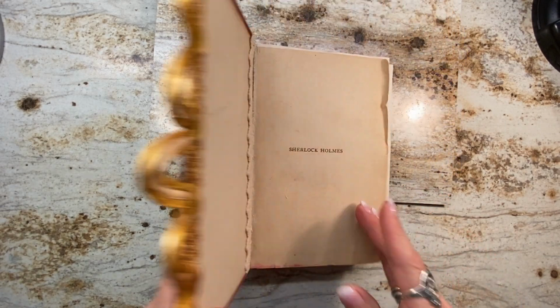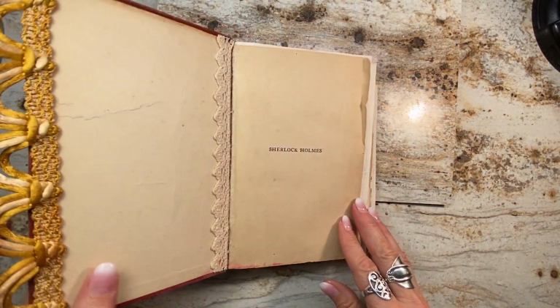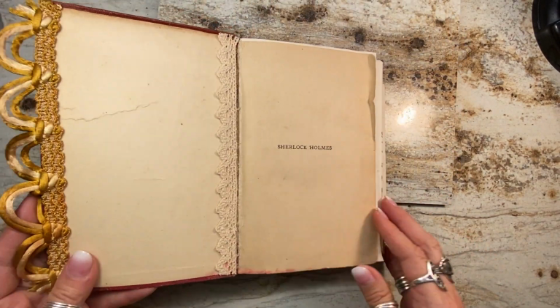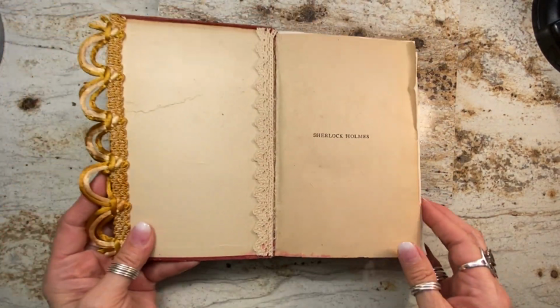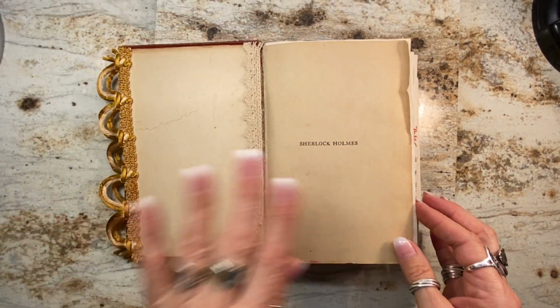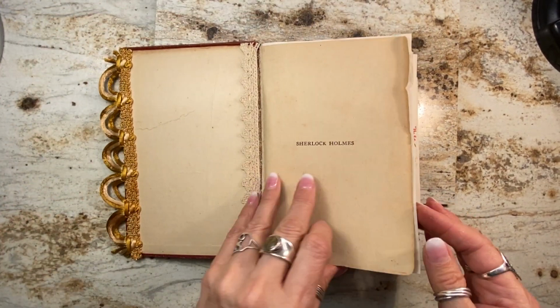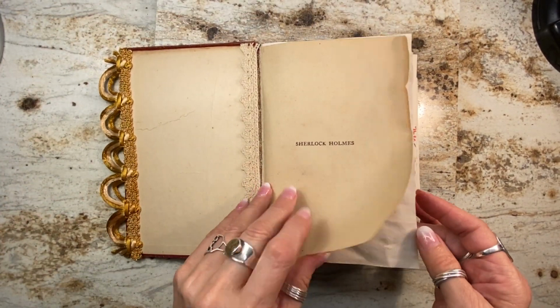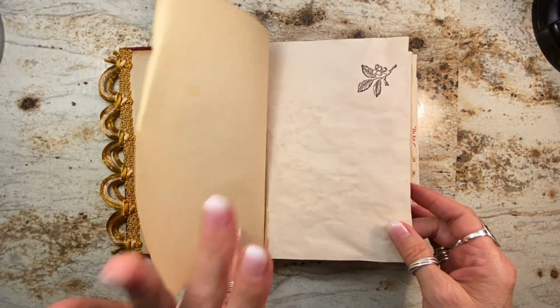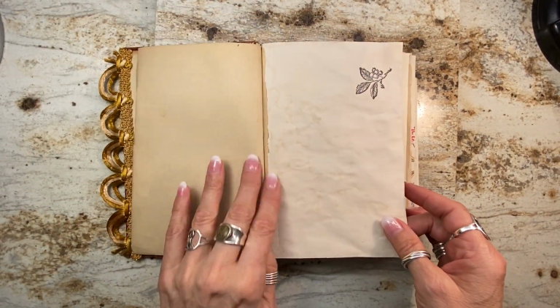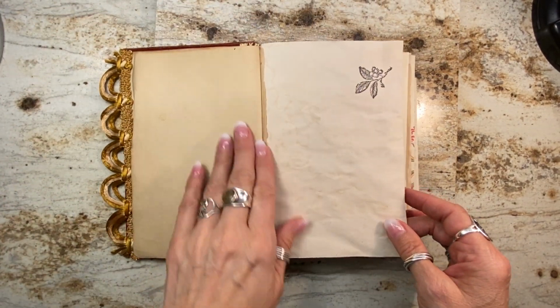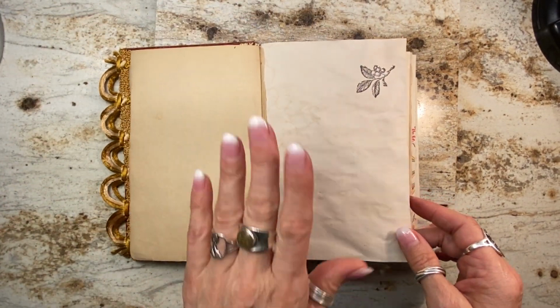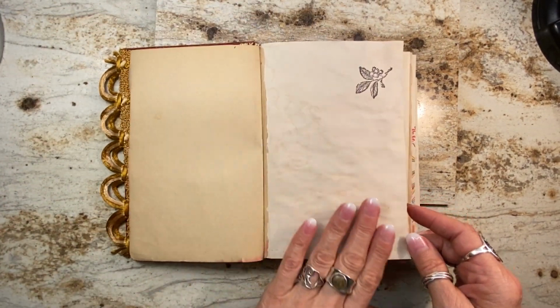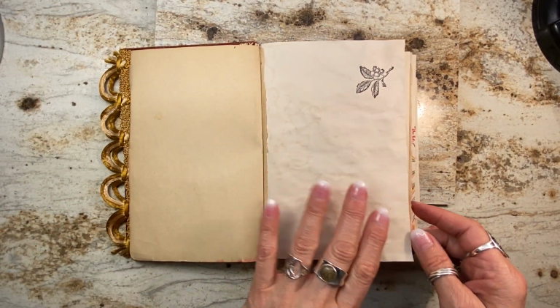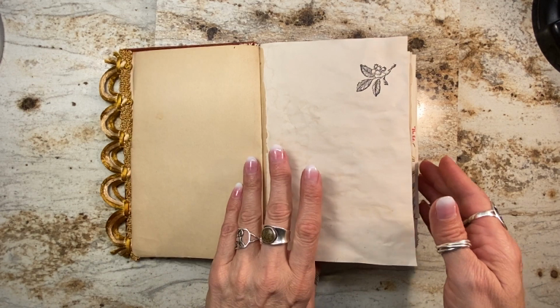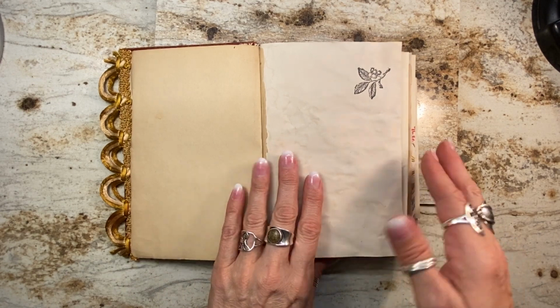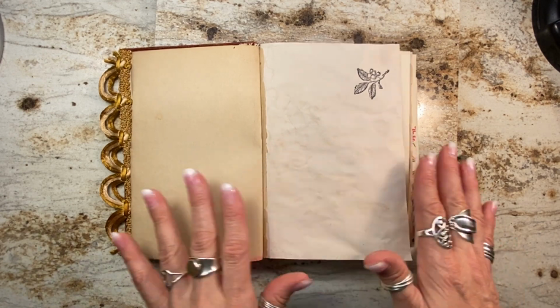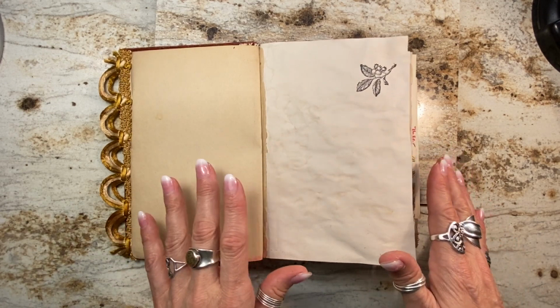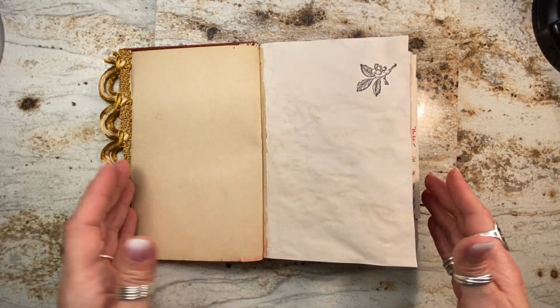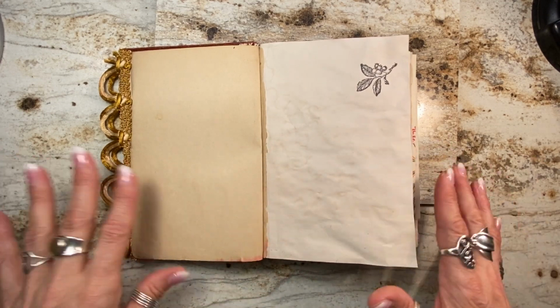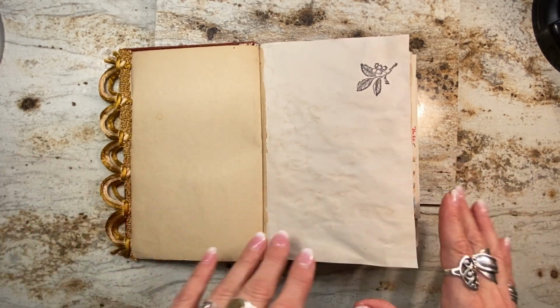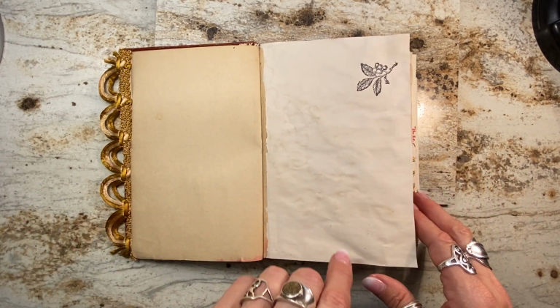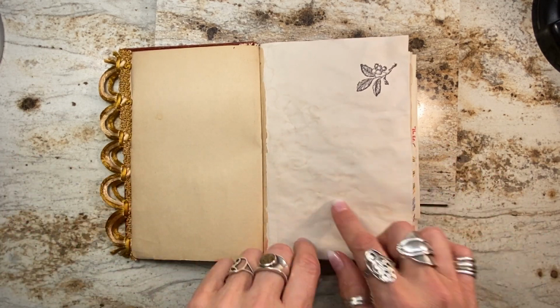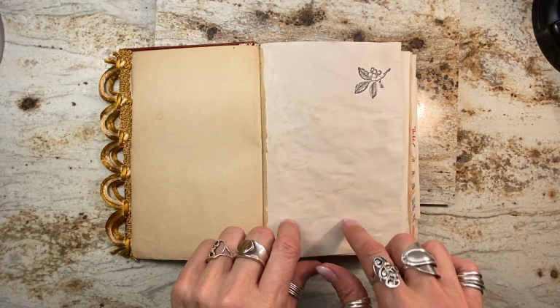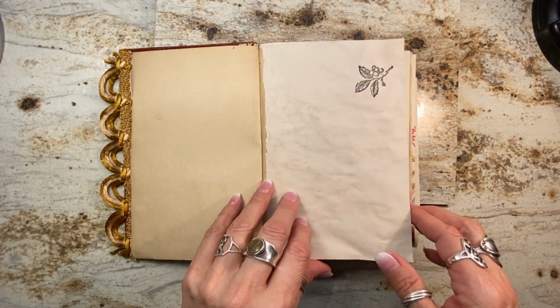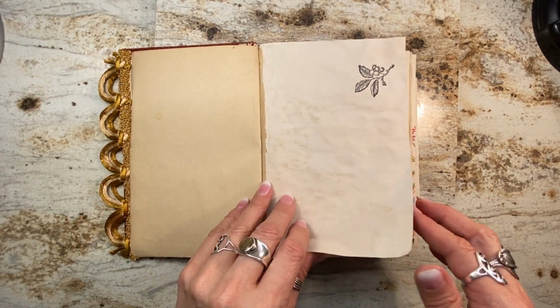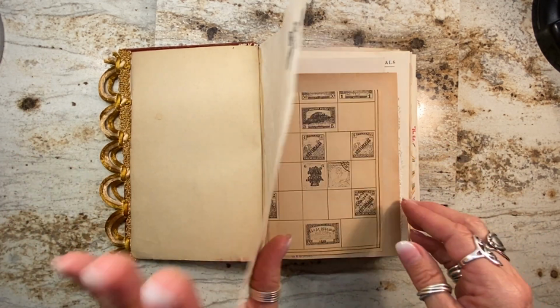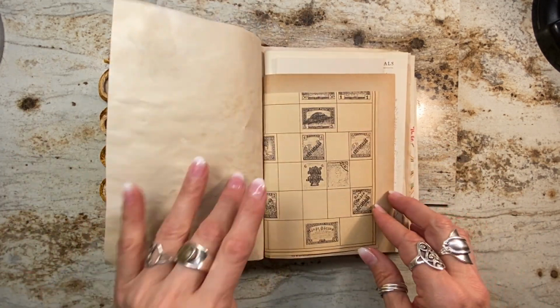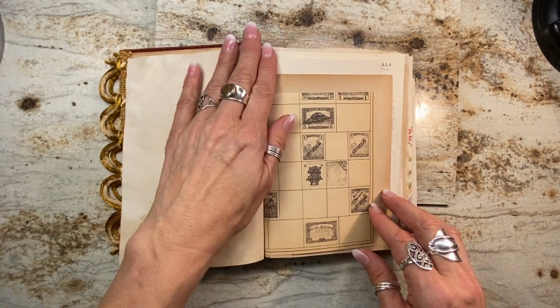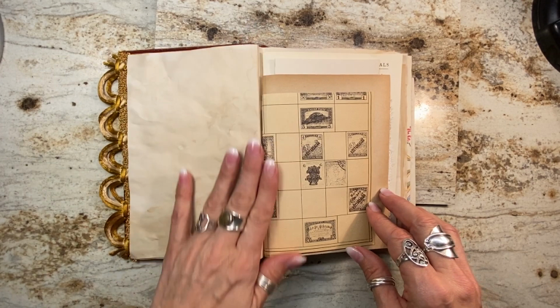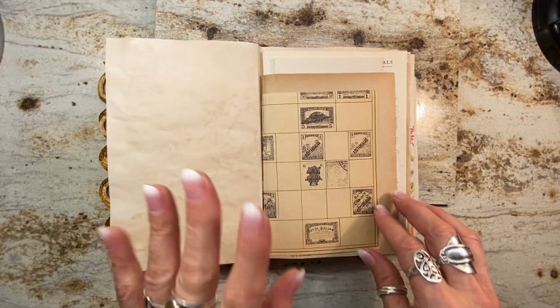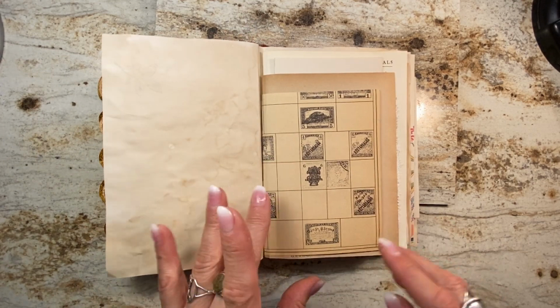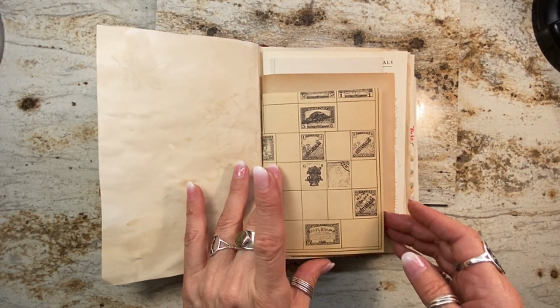Let's have a little flip through. I left the first original pages in and everything in here is authentic antique and vintage ephemera, except for these few tea-dyed pages that I added and hand stamped.